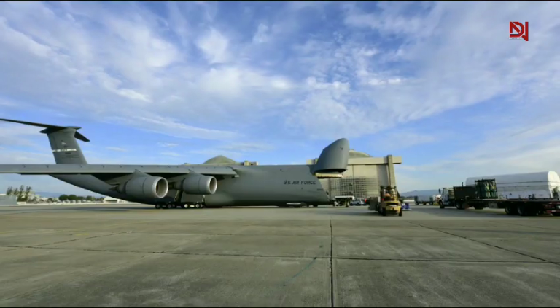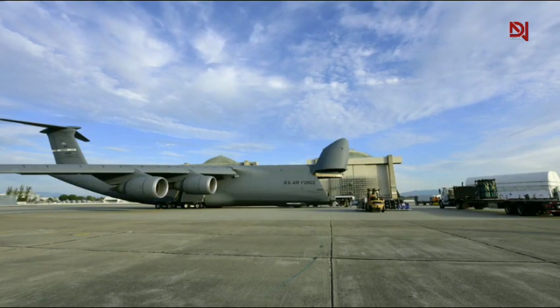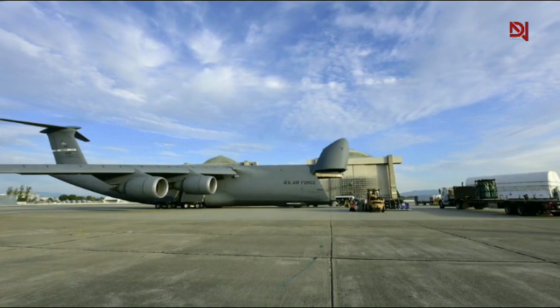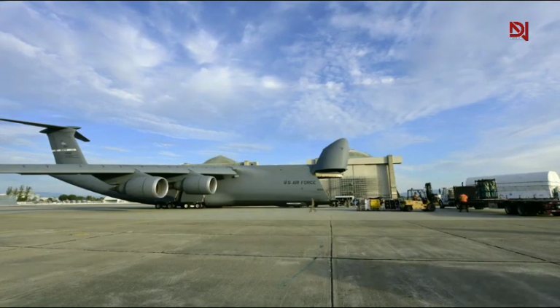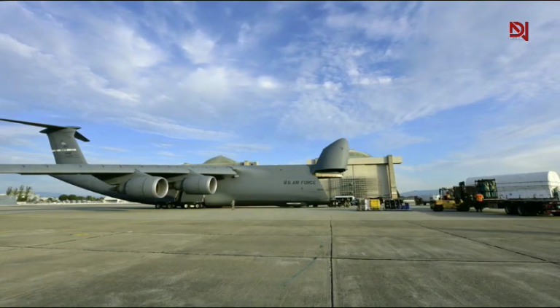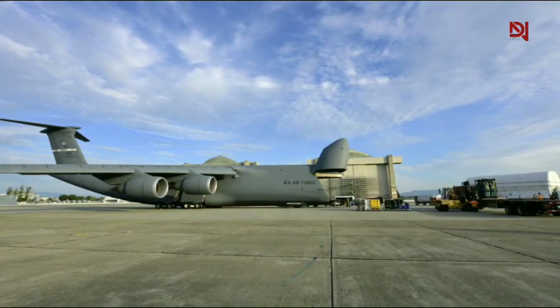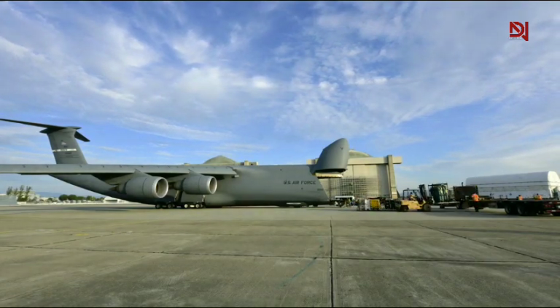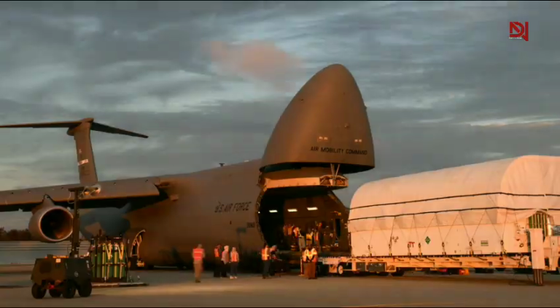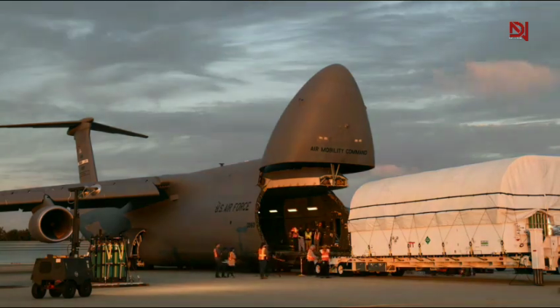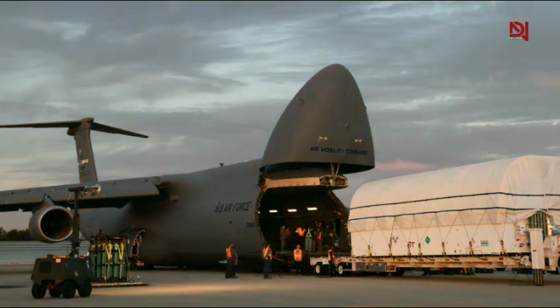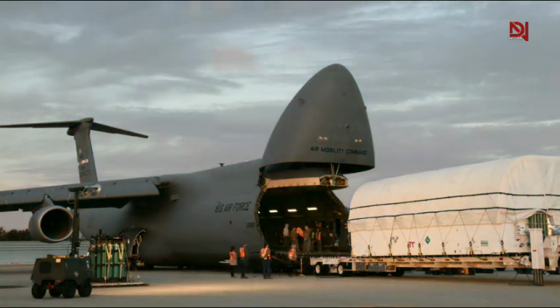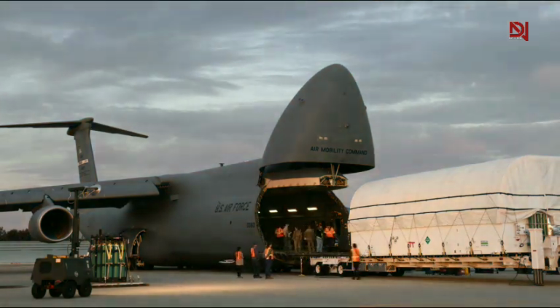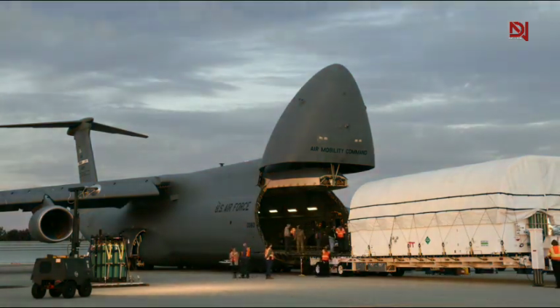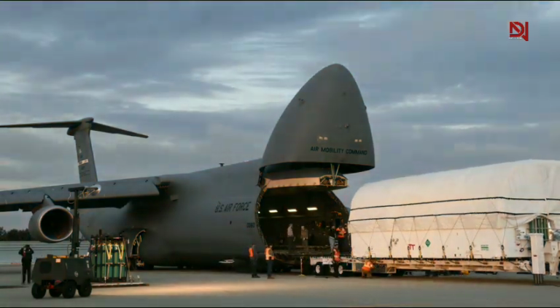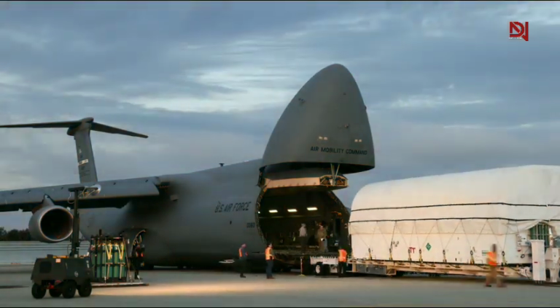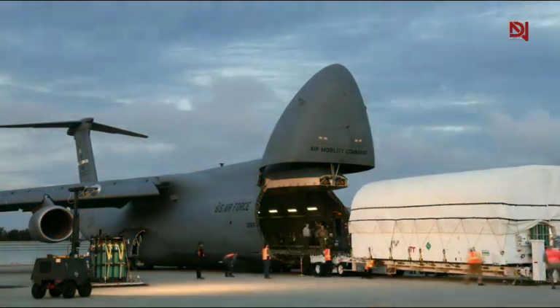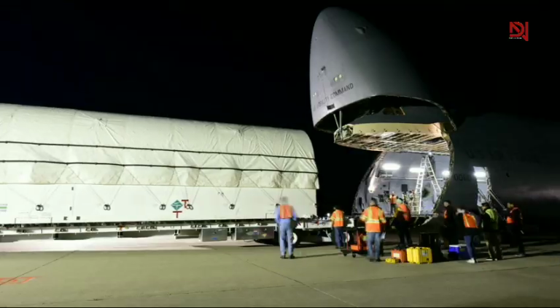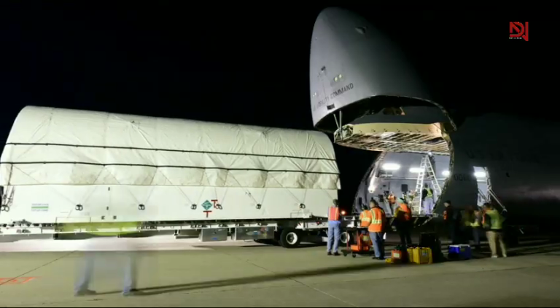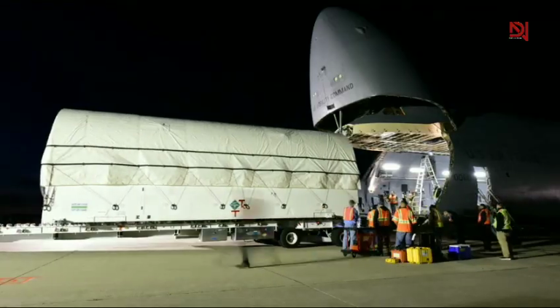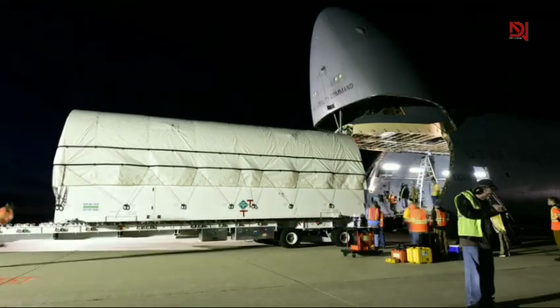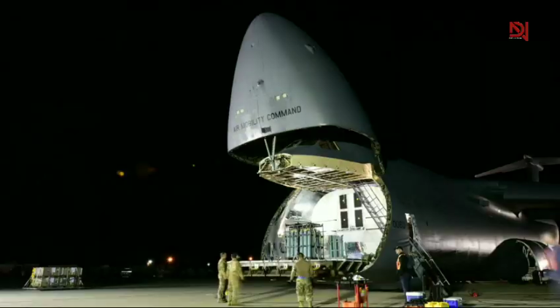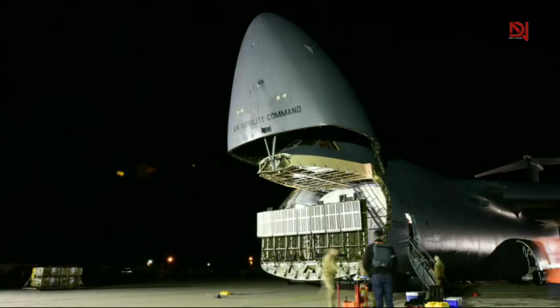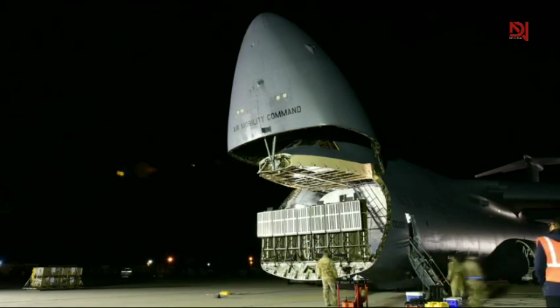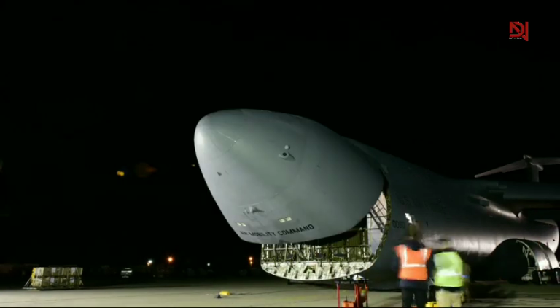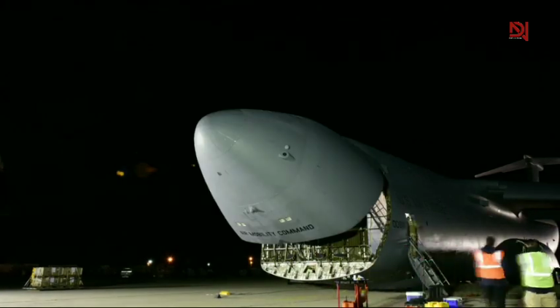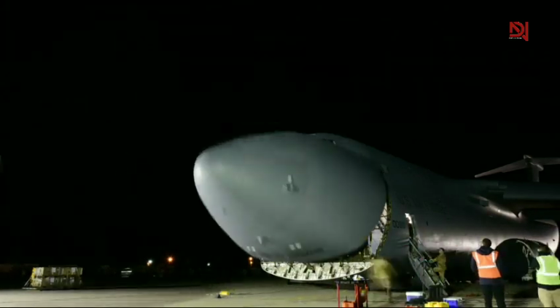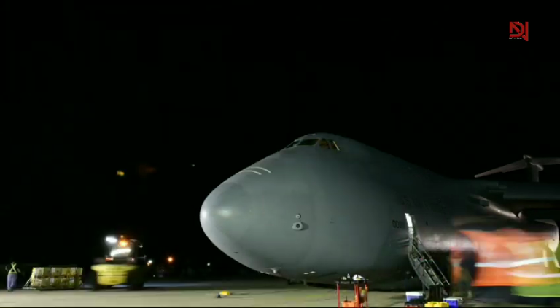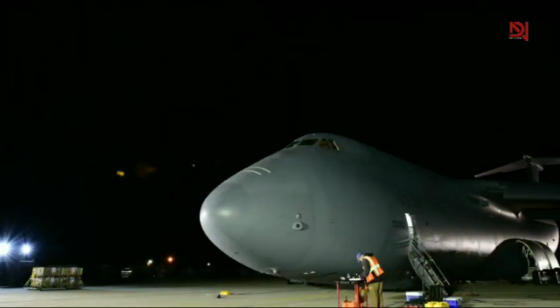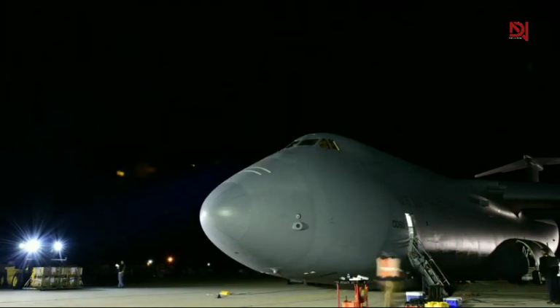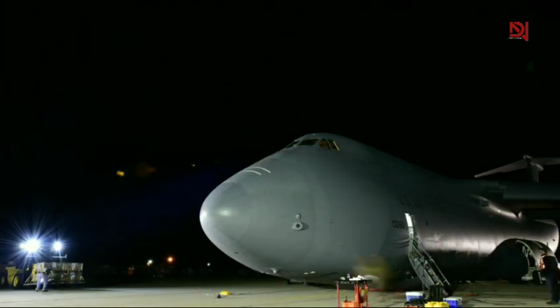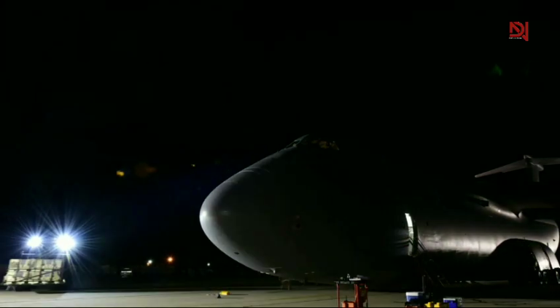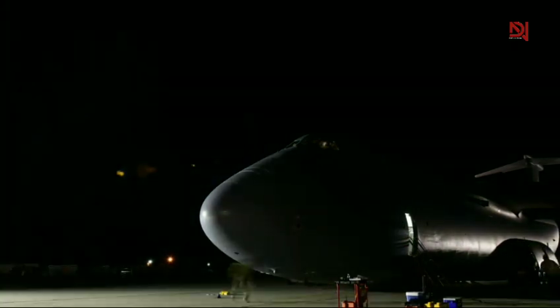This aircraft plays a crucial role in American military power, enabling the U.S. to rapidly deploy overwhelming force anywhere on Earth, often in a matter of hours. It doesn't just transport equipment. It delivers strategy, scale, and a serious message.